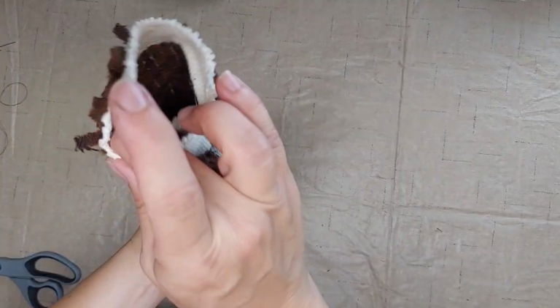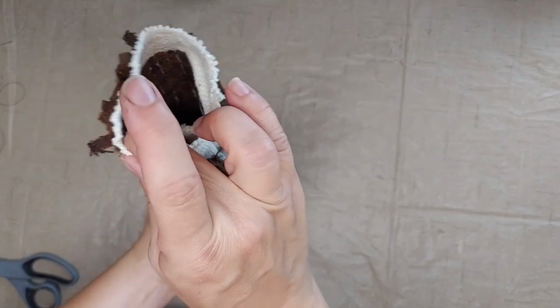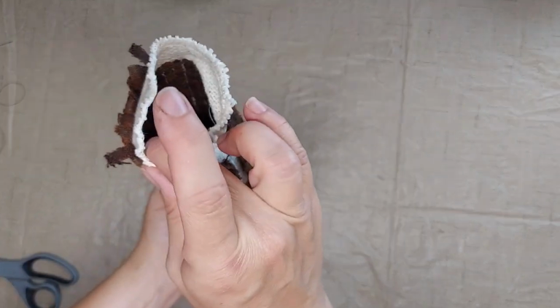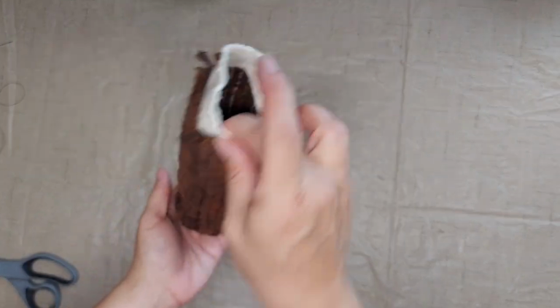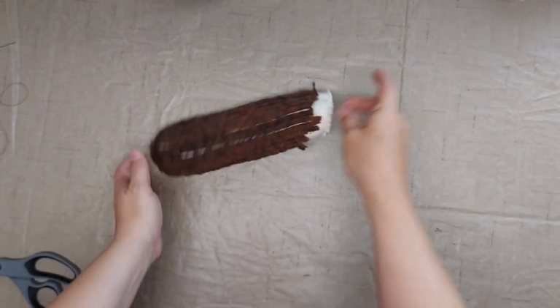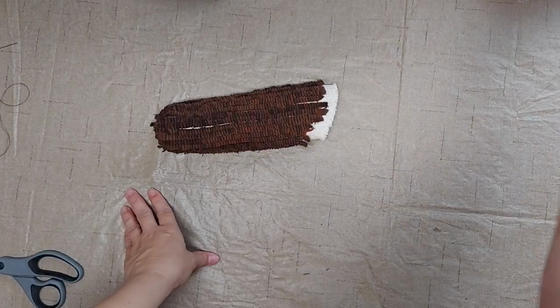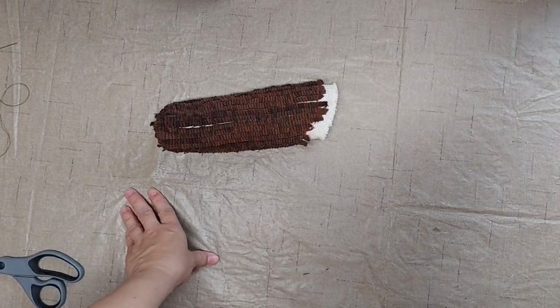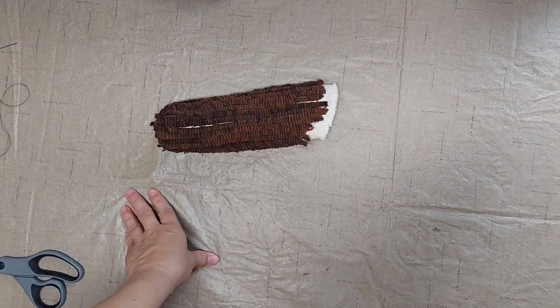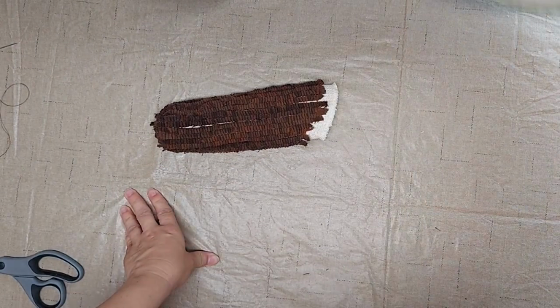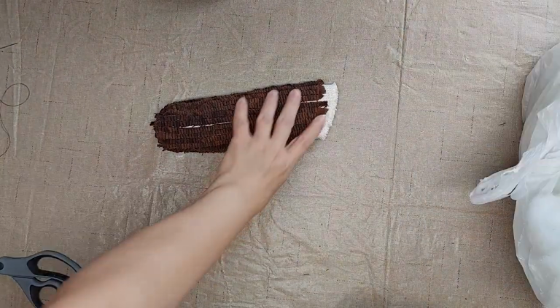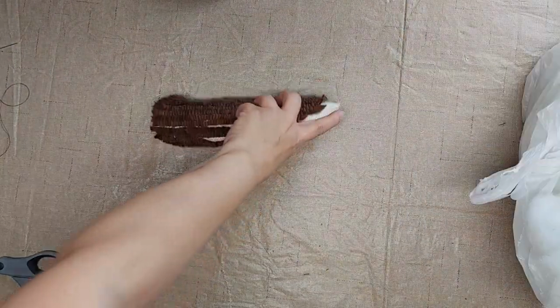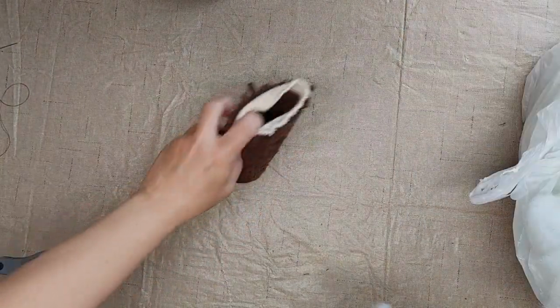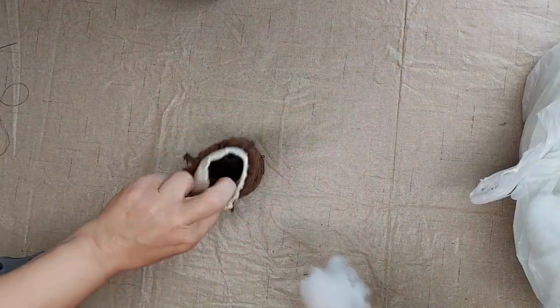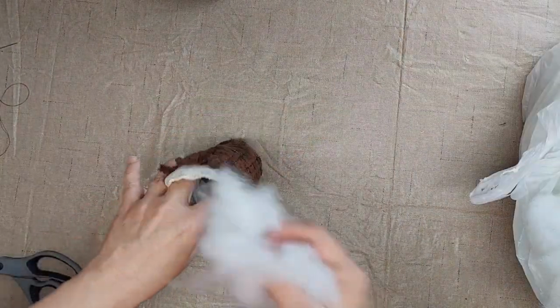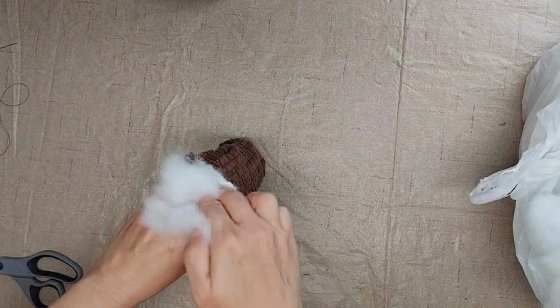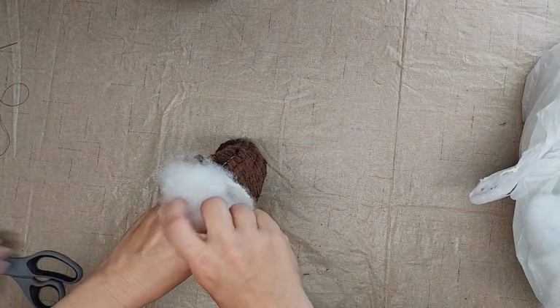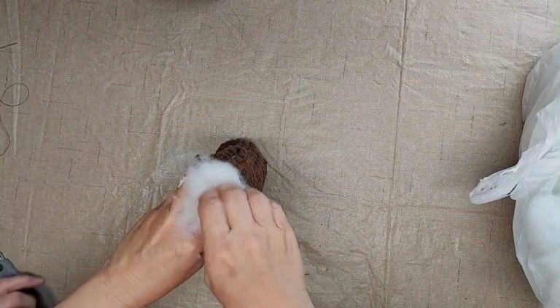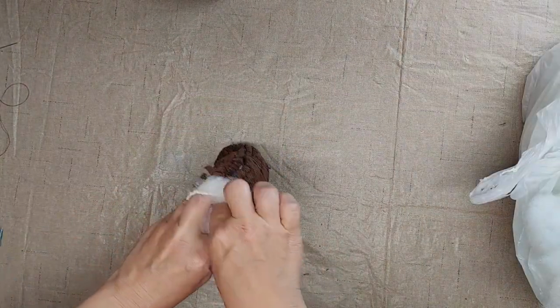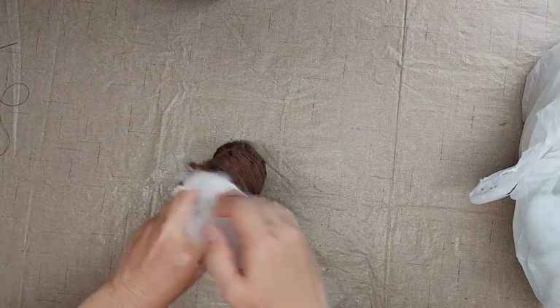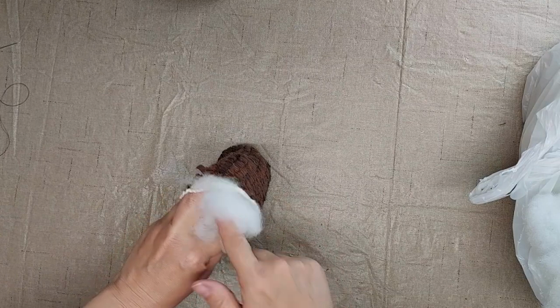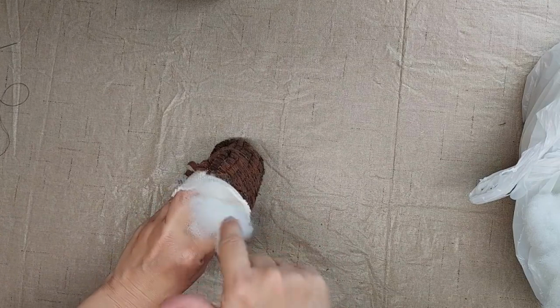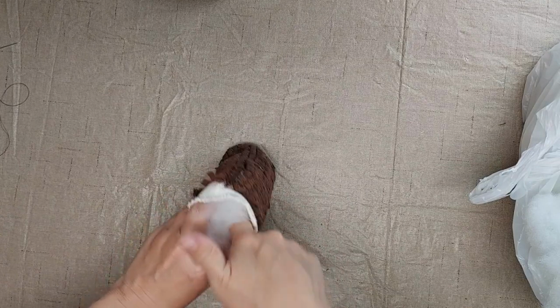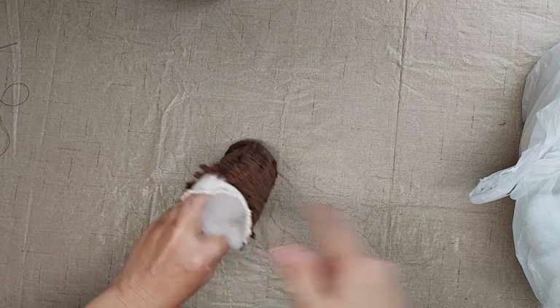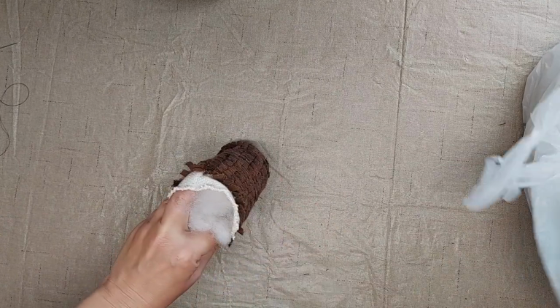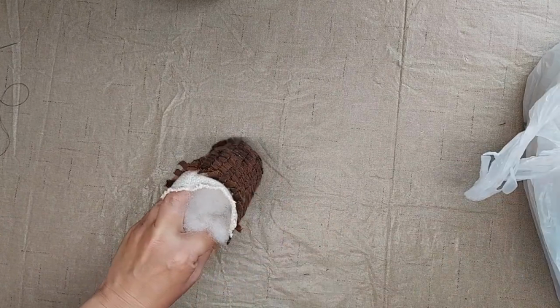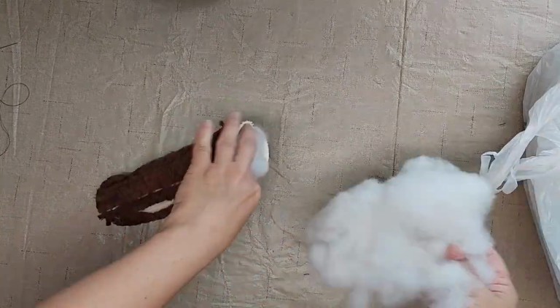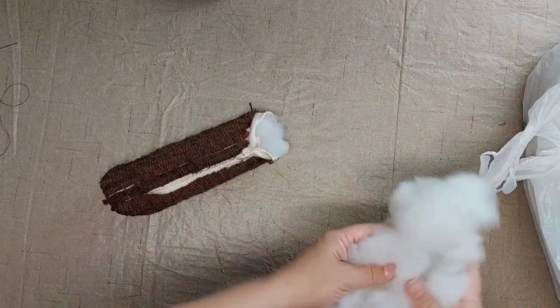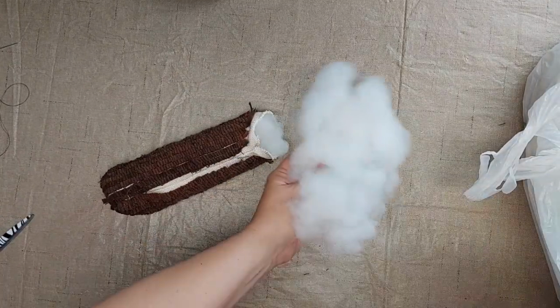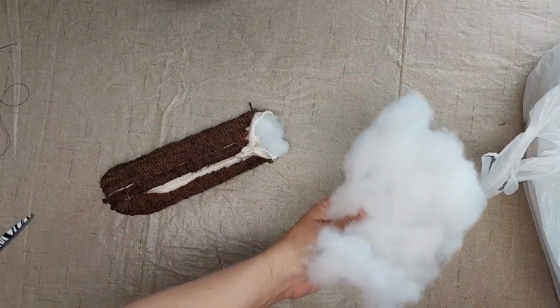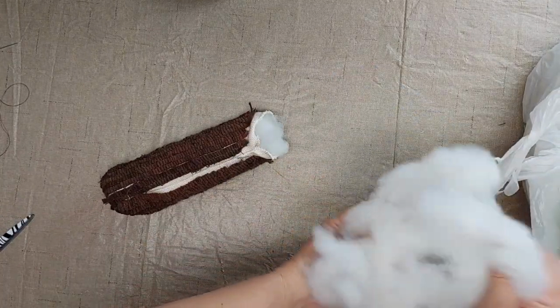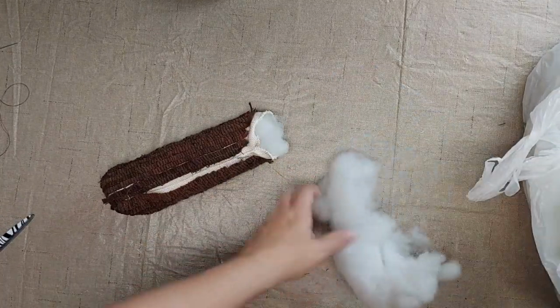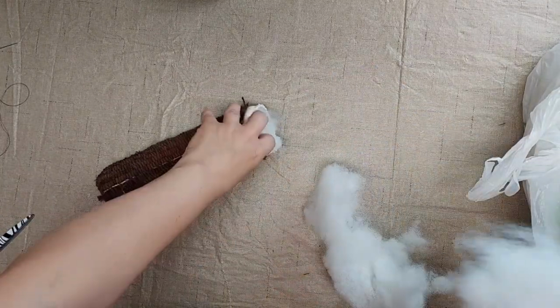Now I'm going to stuff the ear of corn — I'm just using some fiberfill type stuffing.